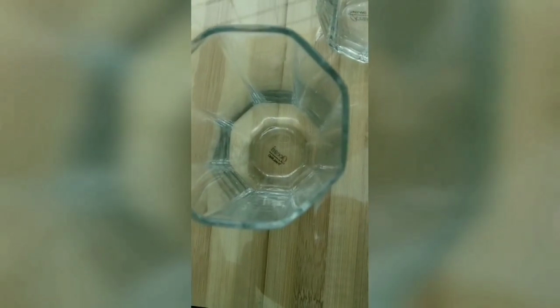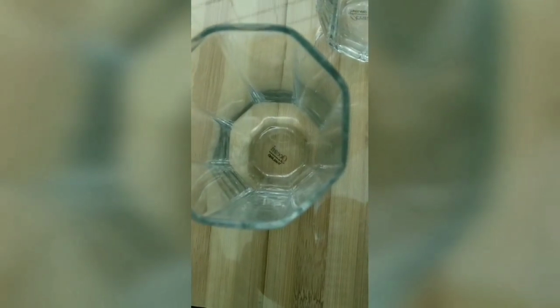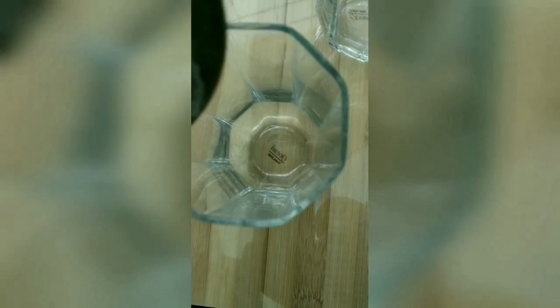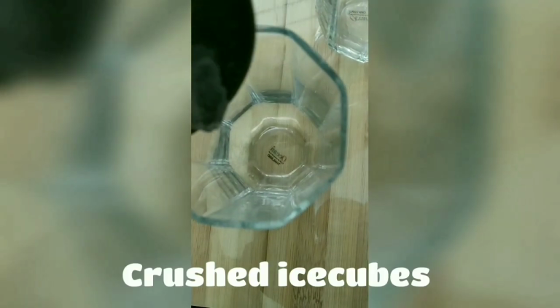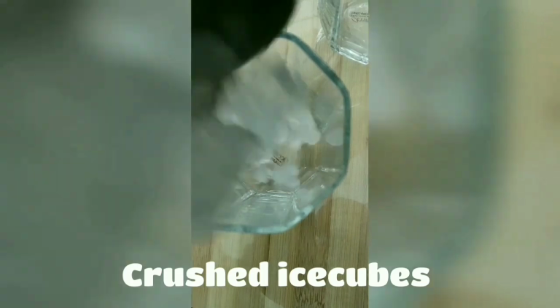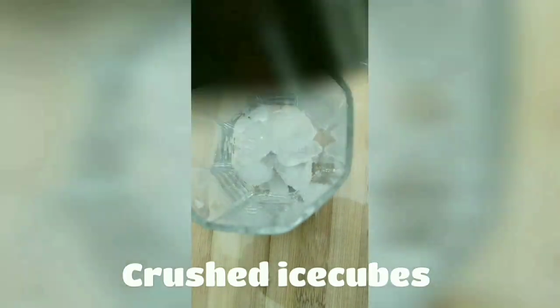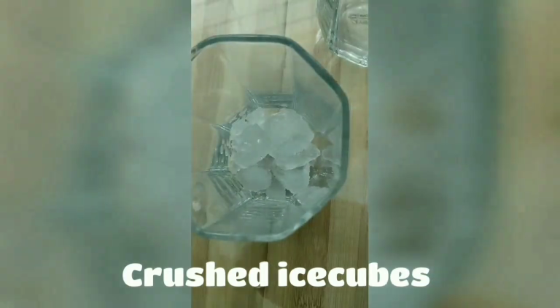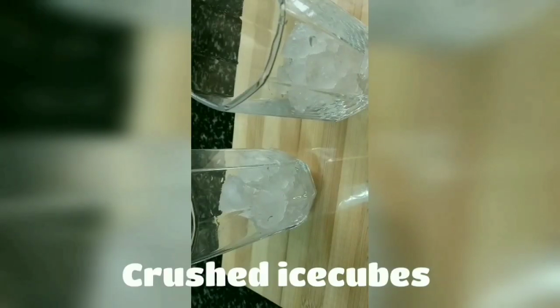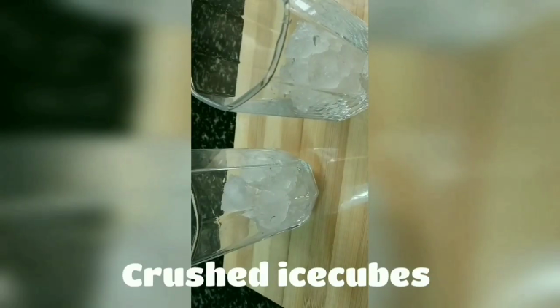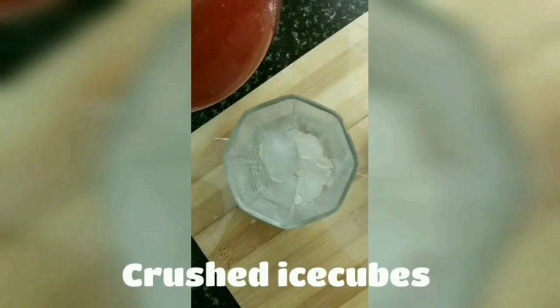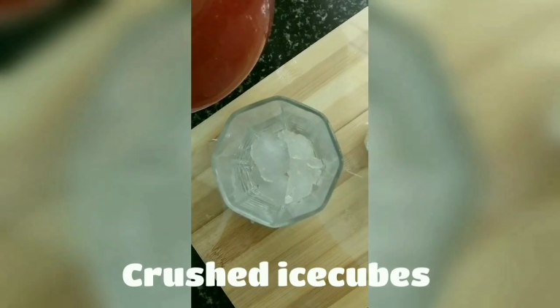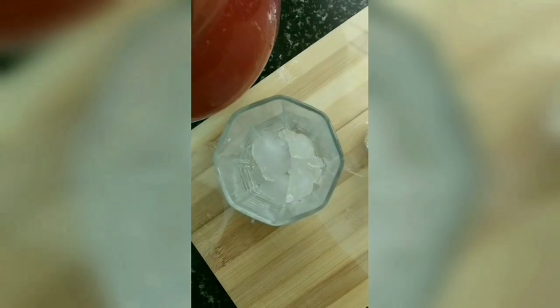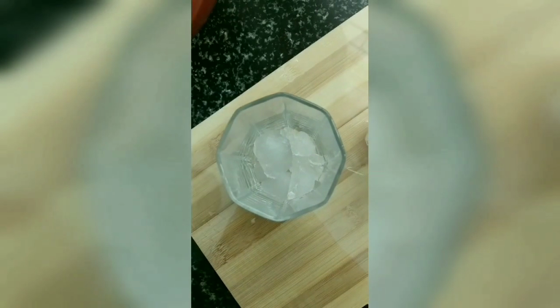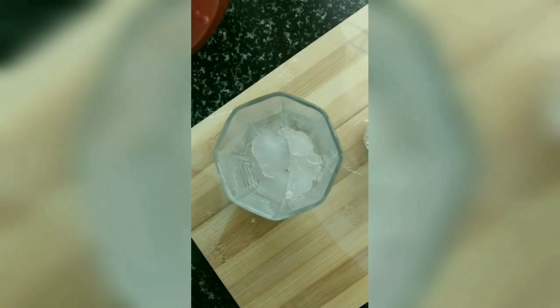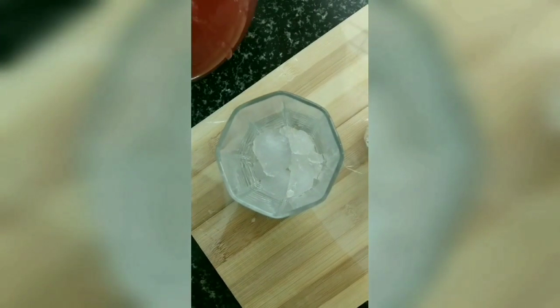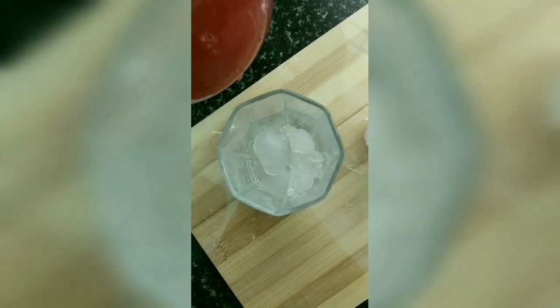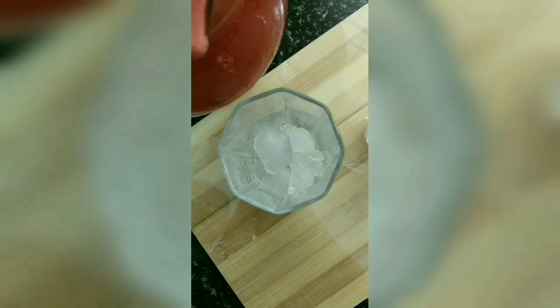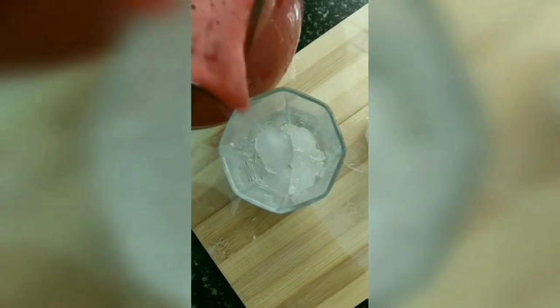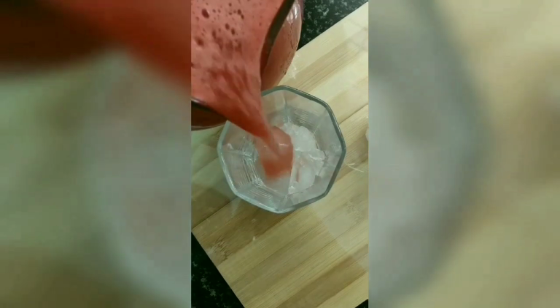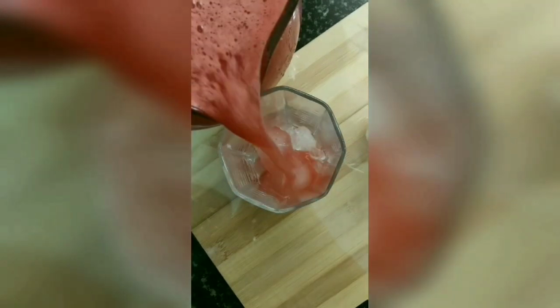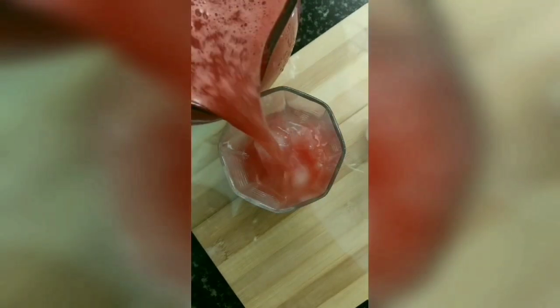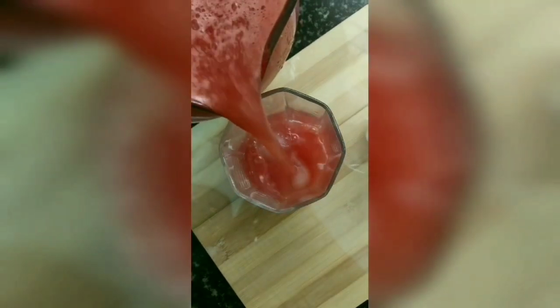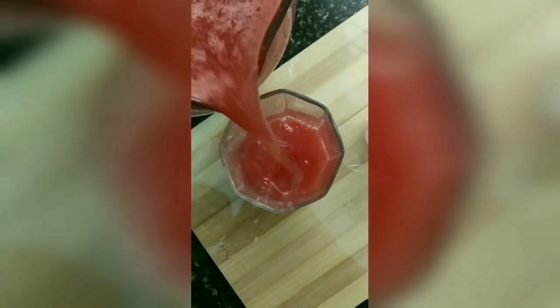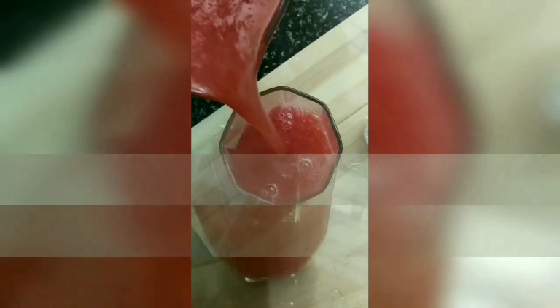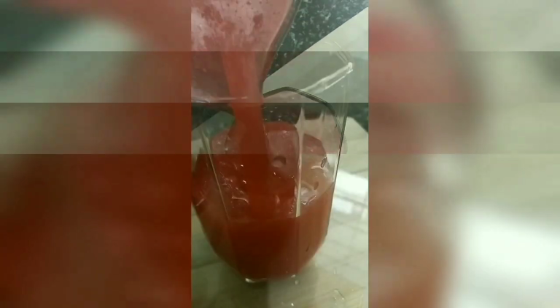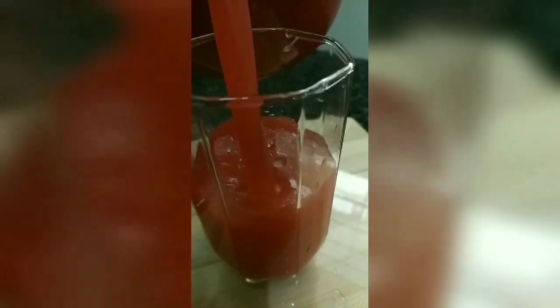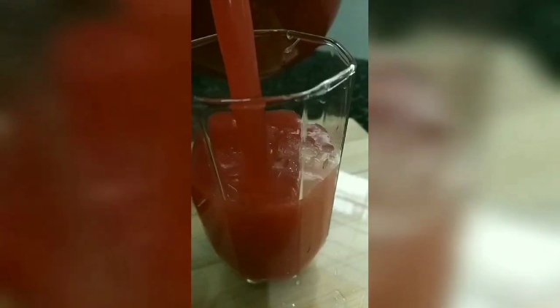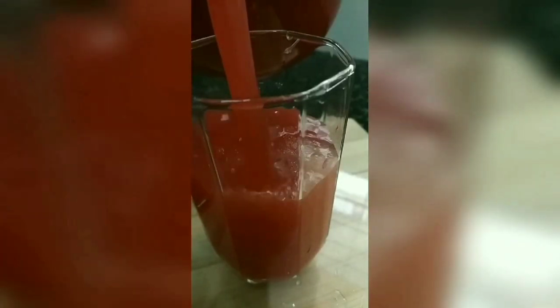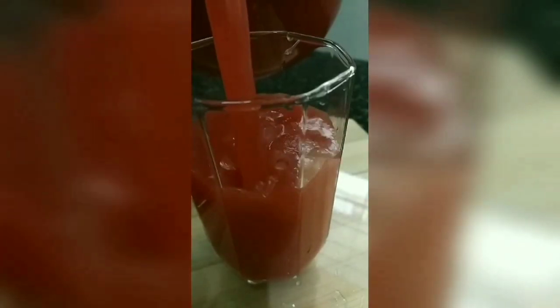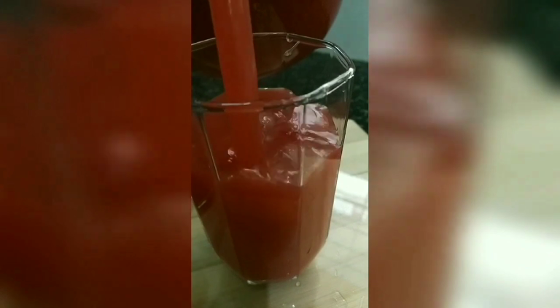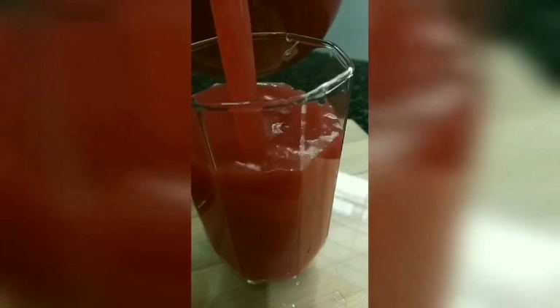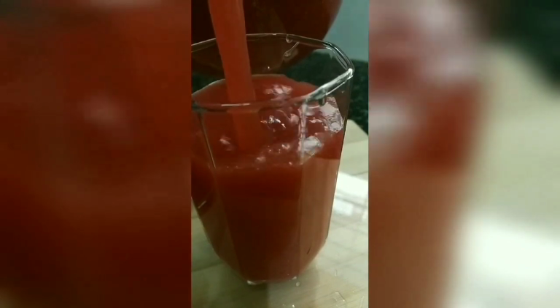Step 6. Moving on to our final step — serving. We'll add some crushed ice cubes in a glass, pour our watermelon lemonade, and sprinkle some chaat masala on top along with a mint leaf.